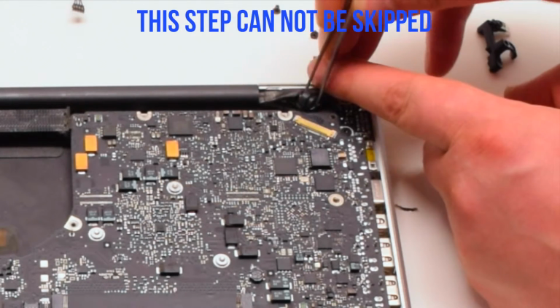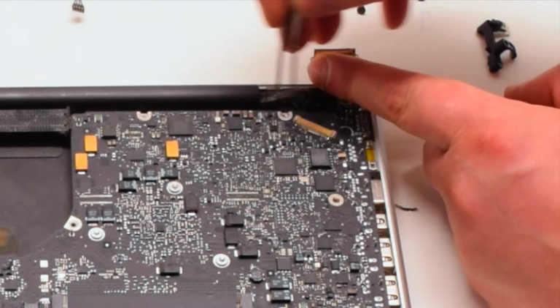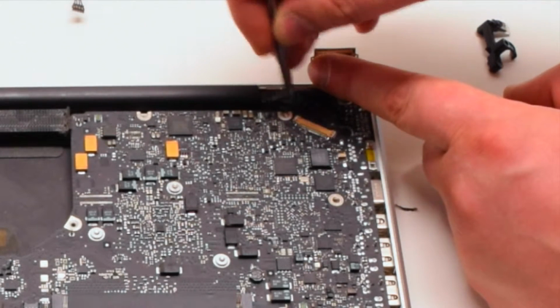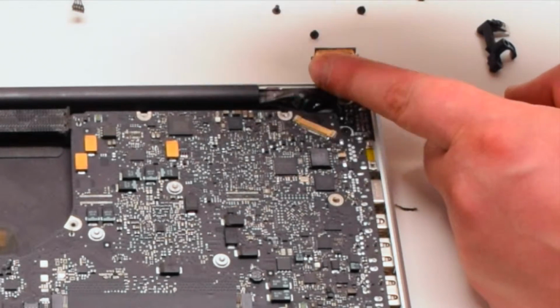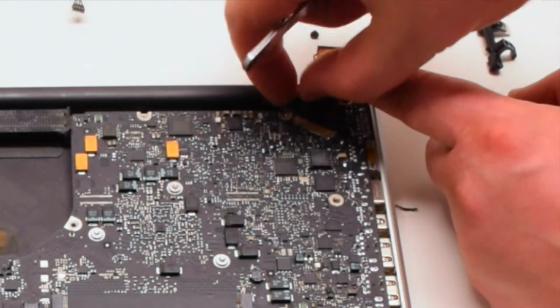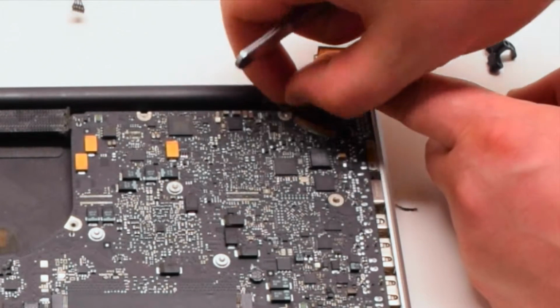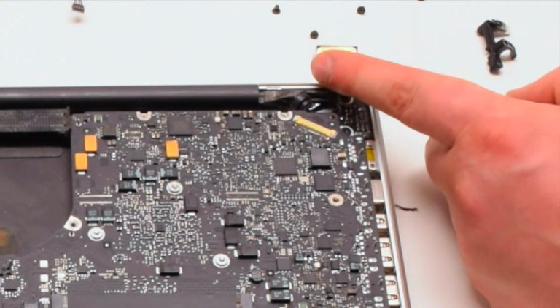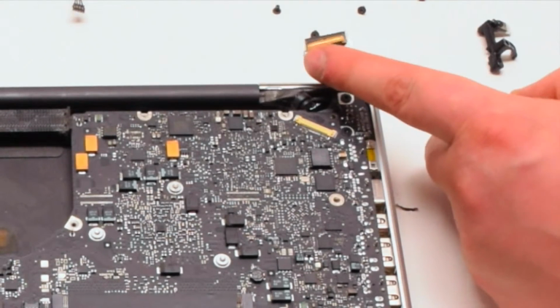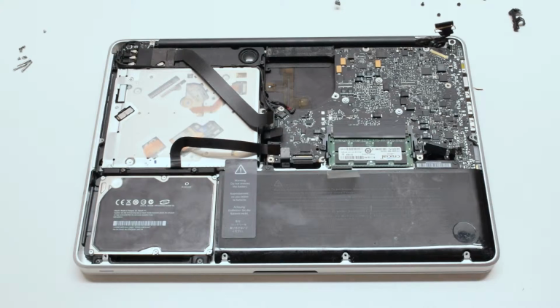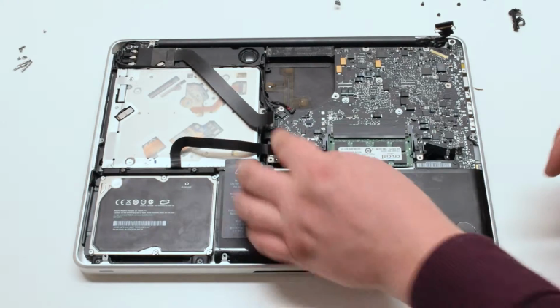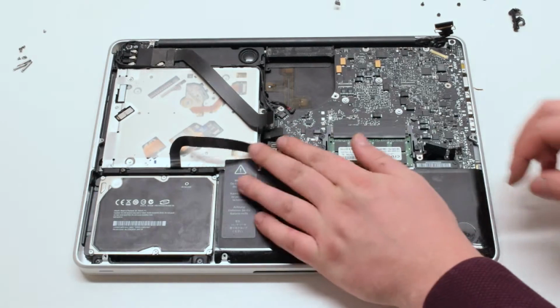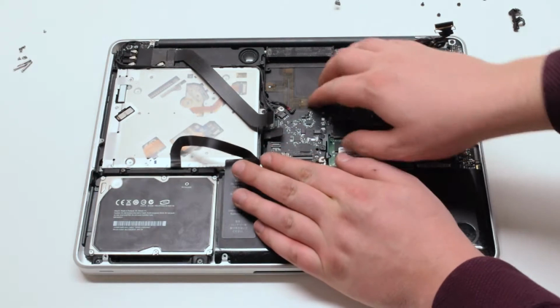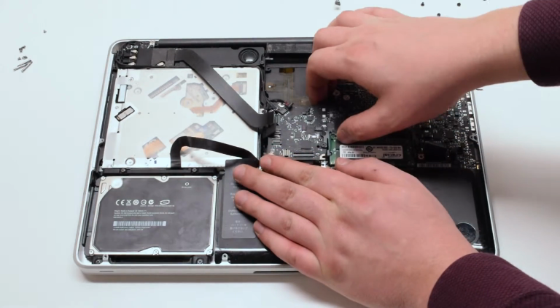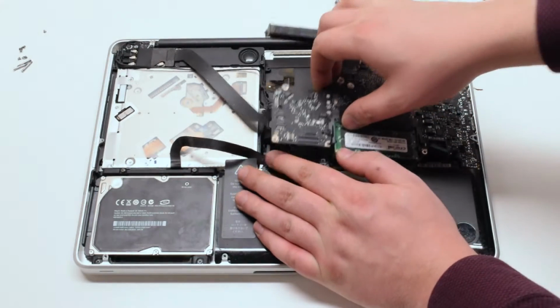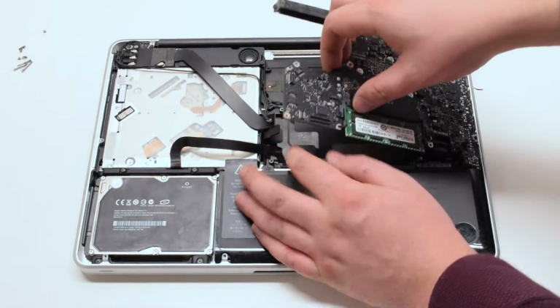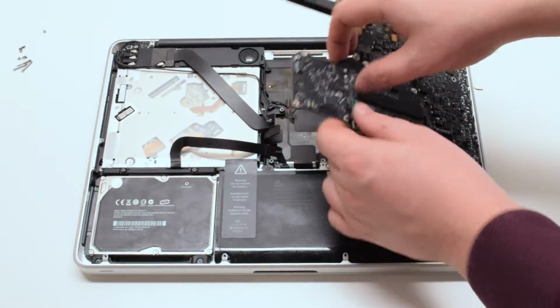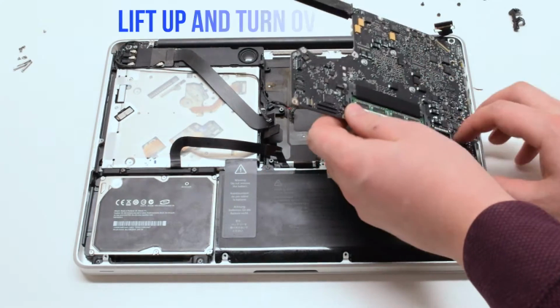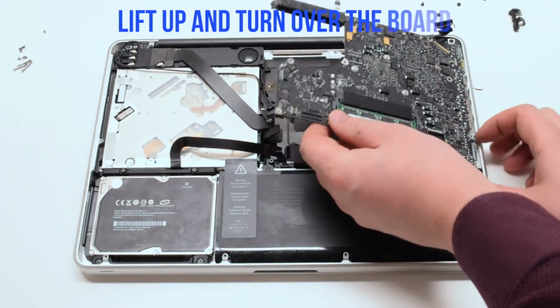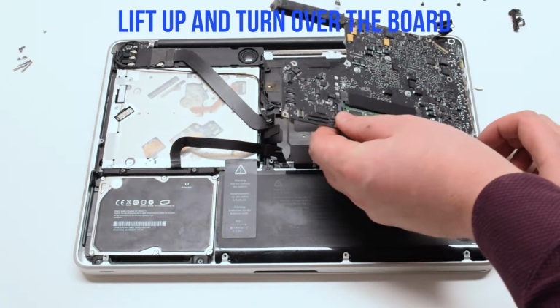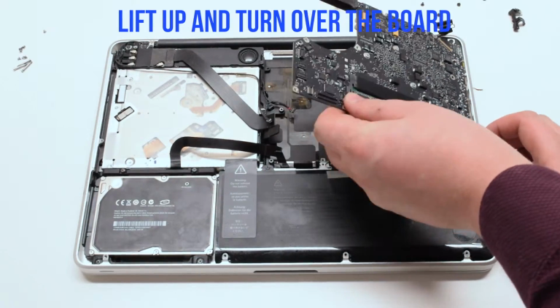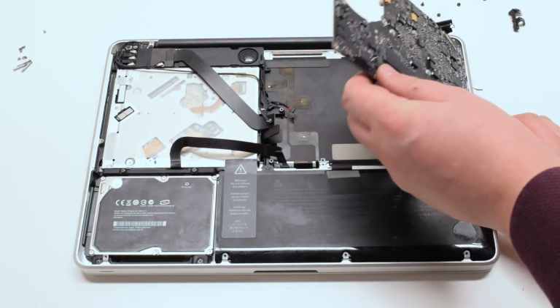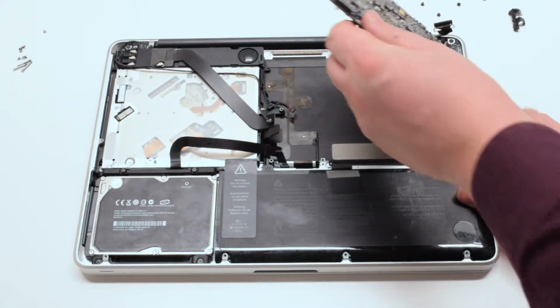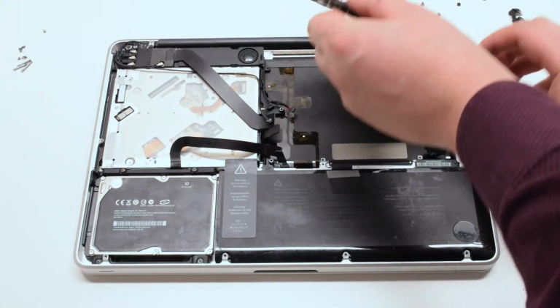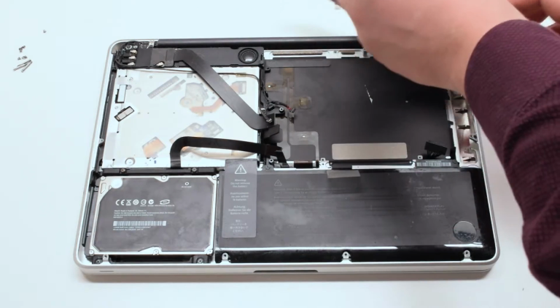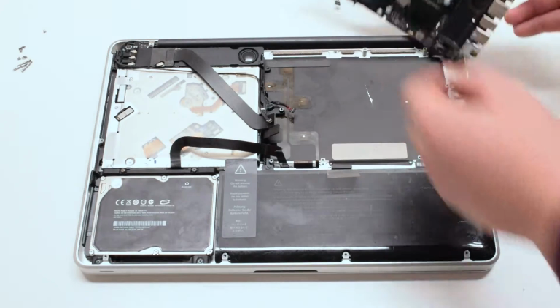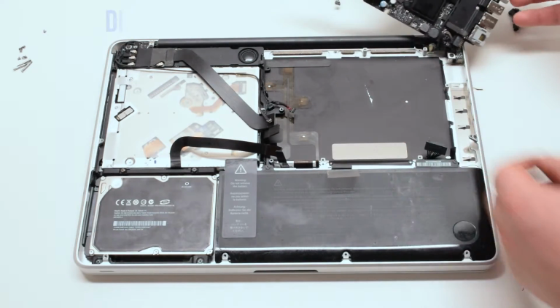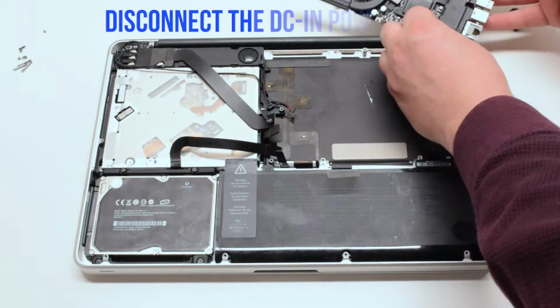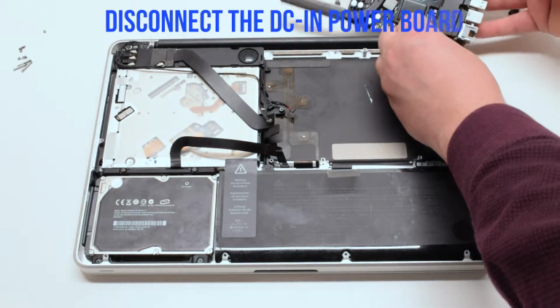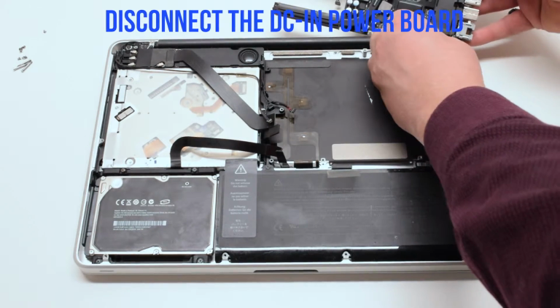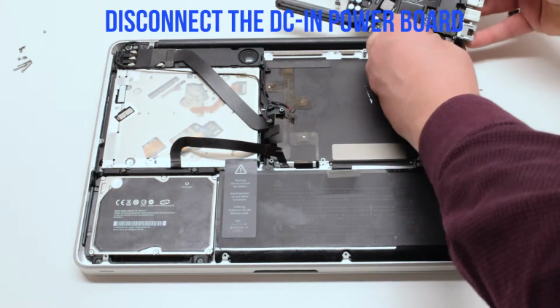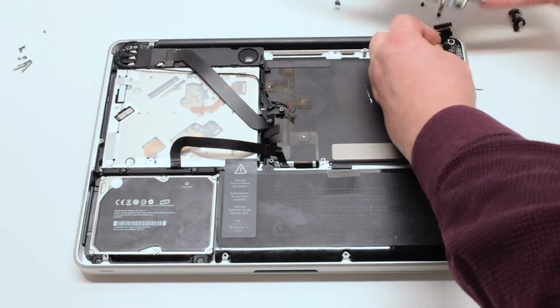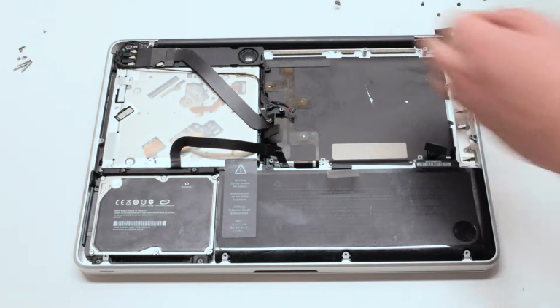This cannot be skipped — this is a very important step. Lift the board up at an angle and flip it over. There is one more connection. Disconnect the DCN power board.